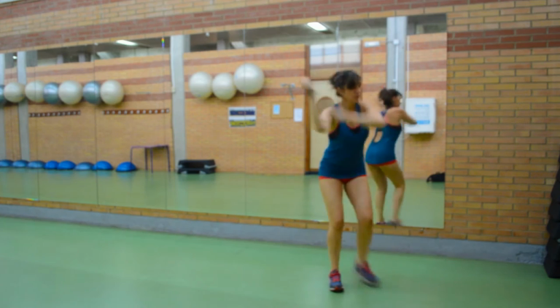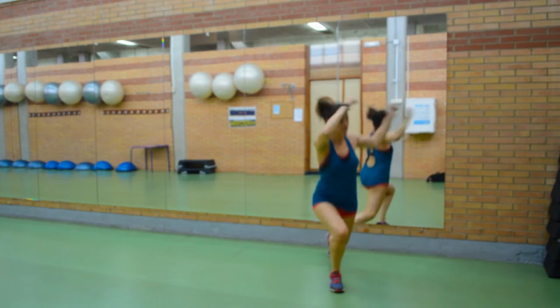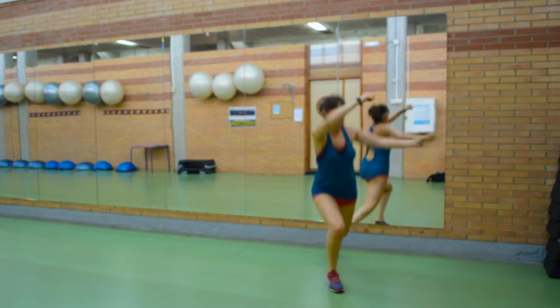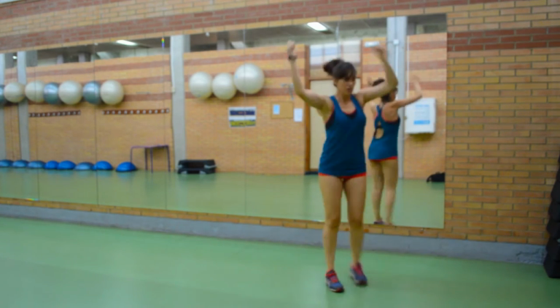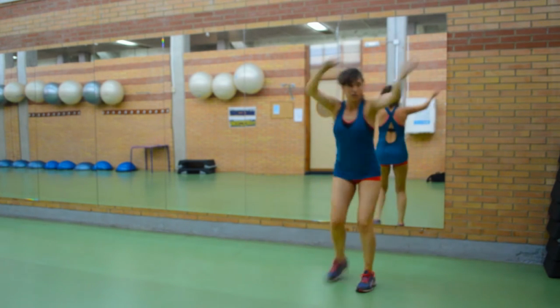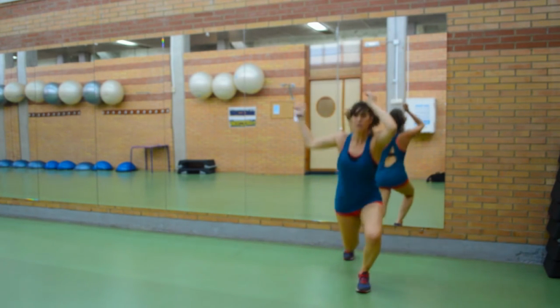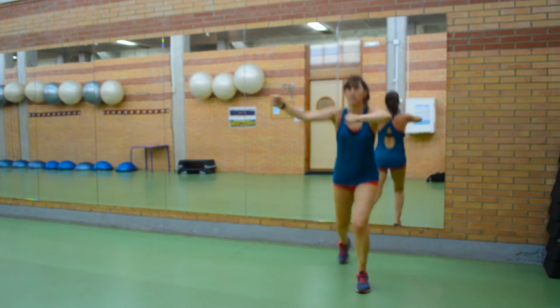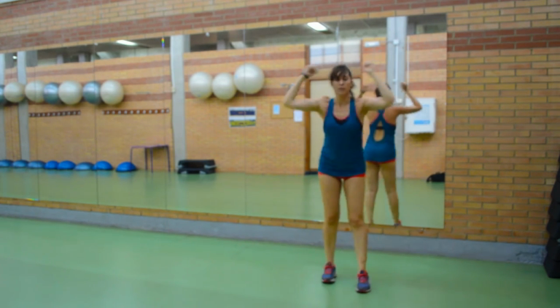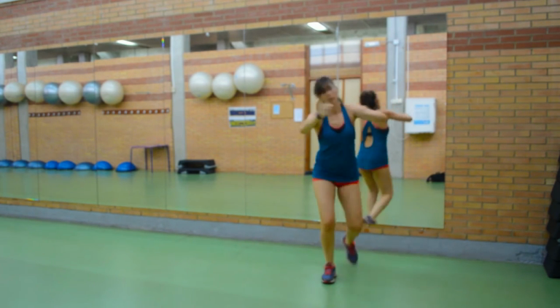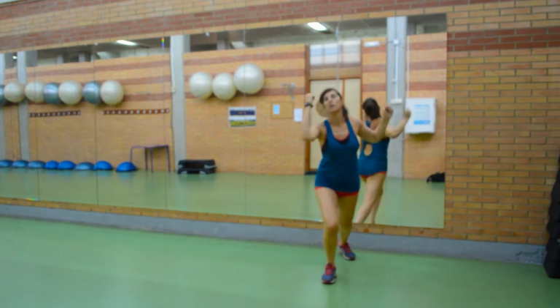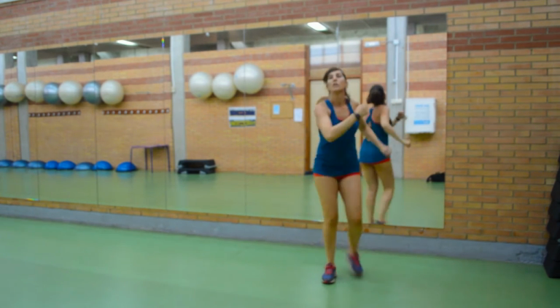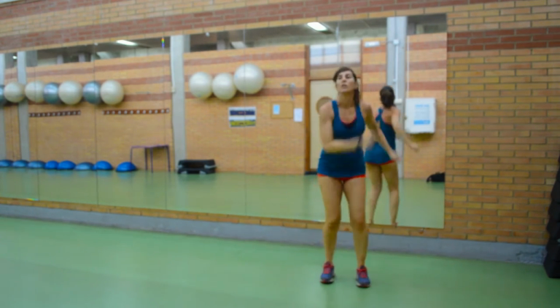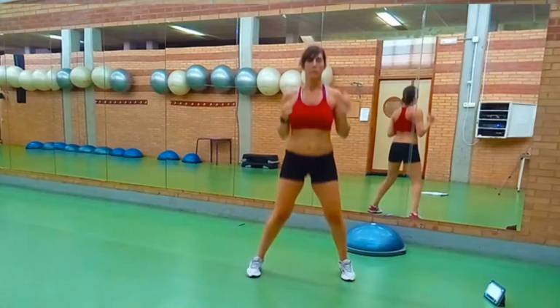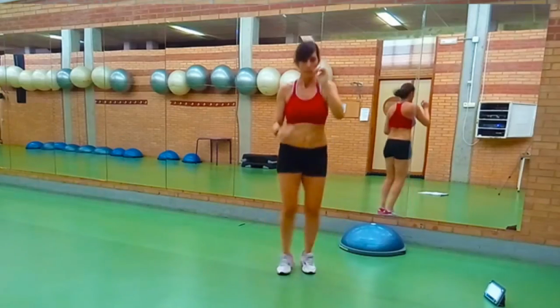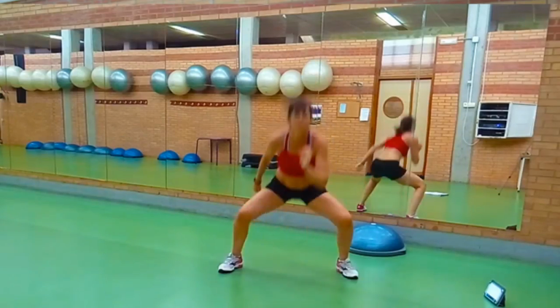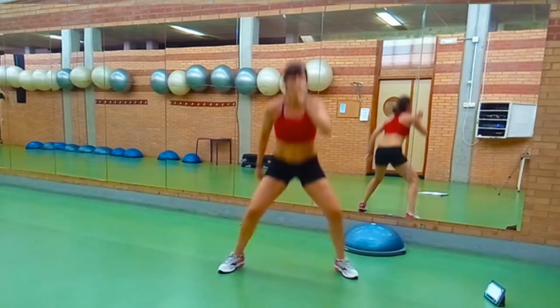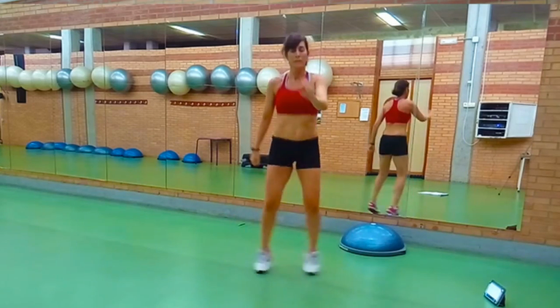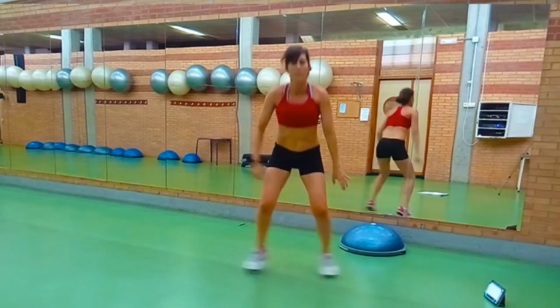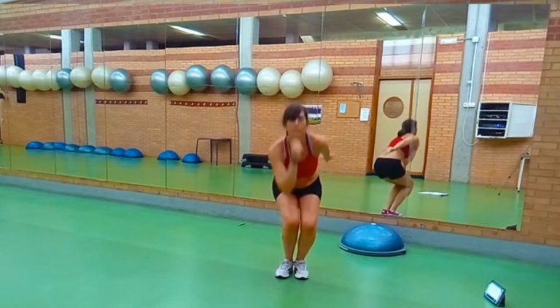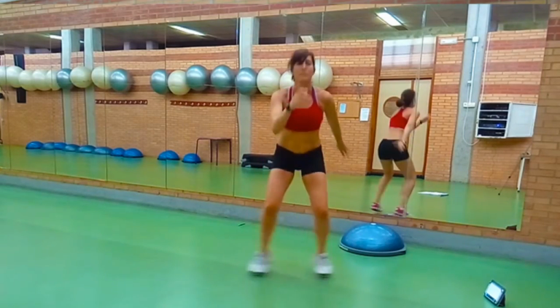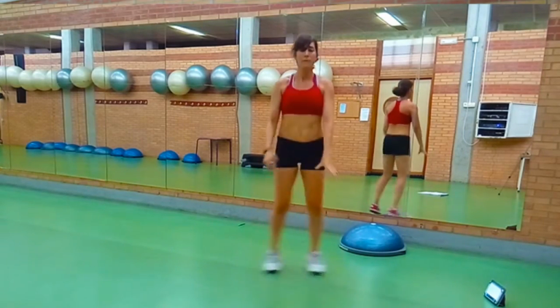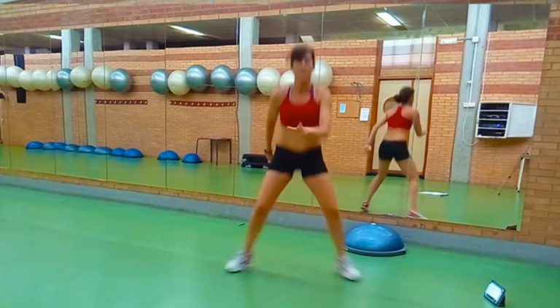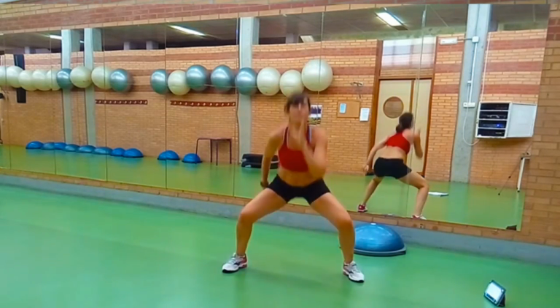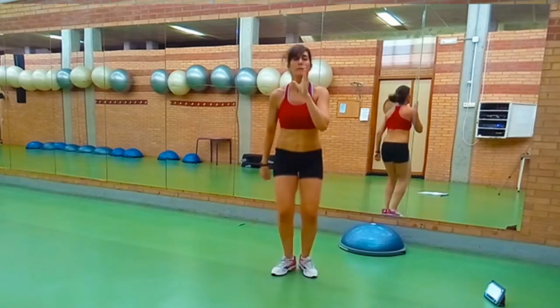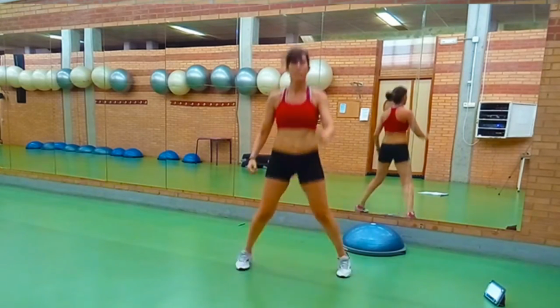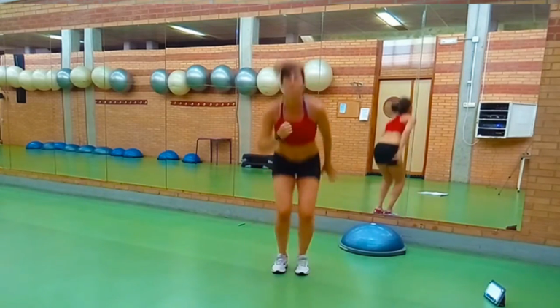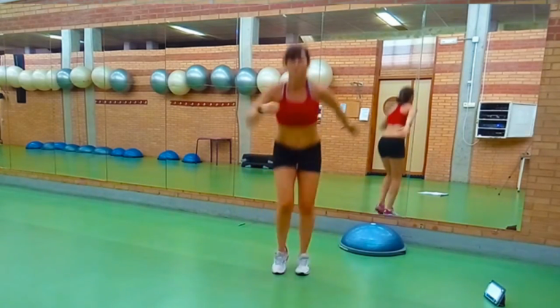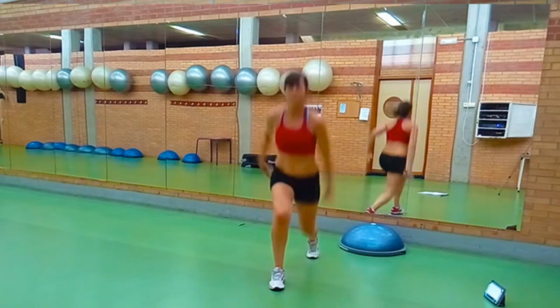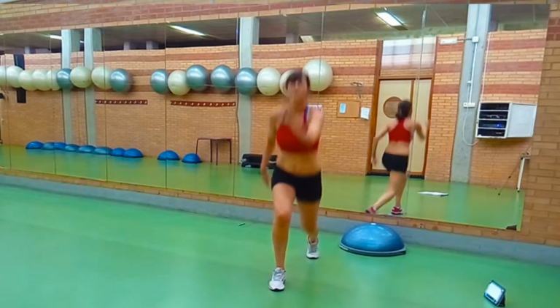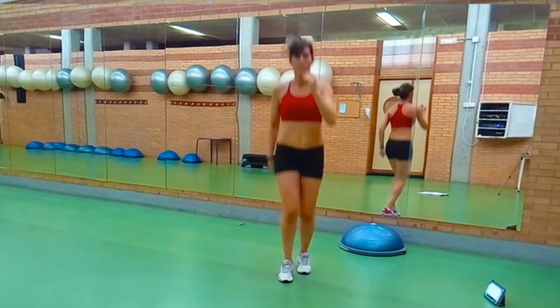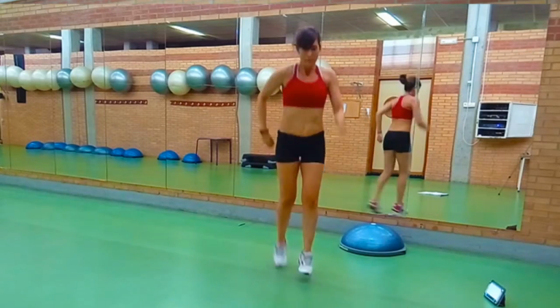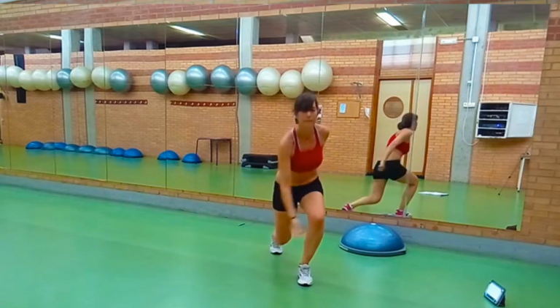Ahora vamos a dar unos saltitos con squat, cerrando, abriendo y cerrando las zancadas — las tijeras. Salto.